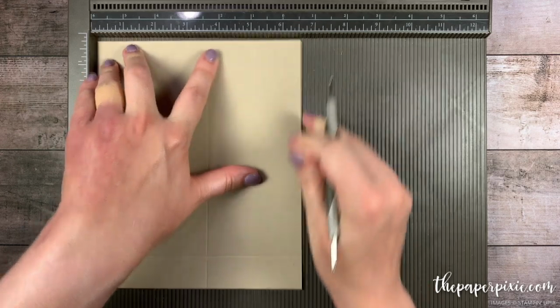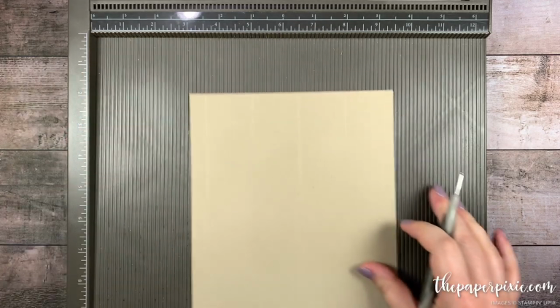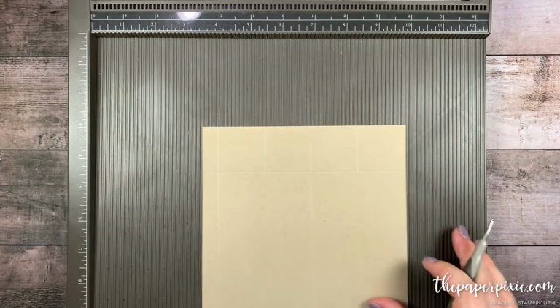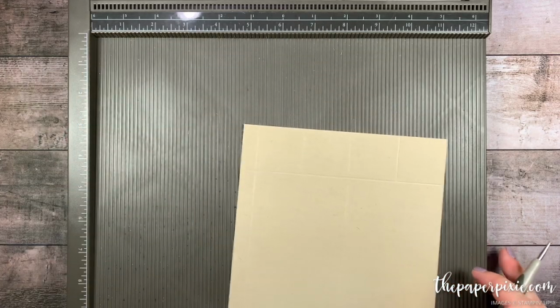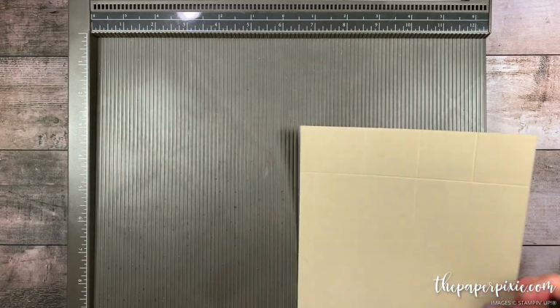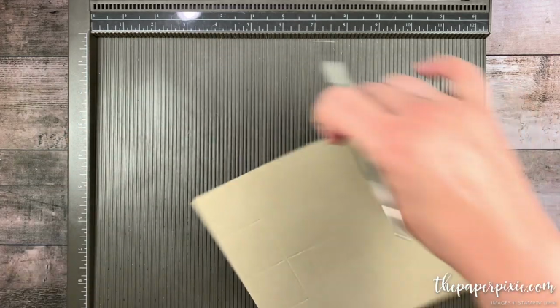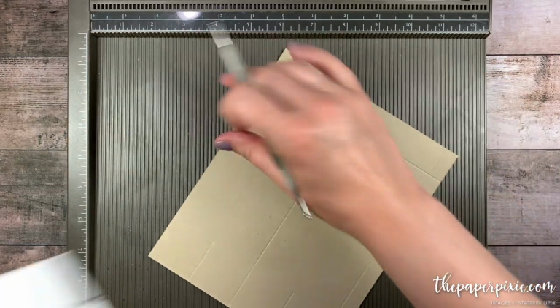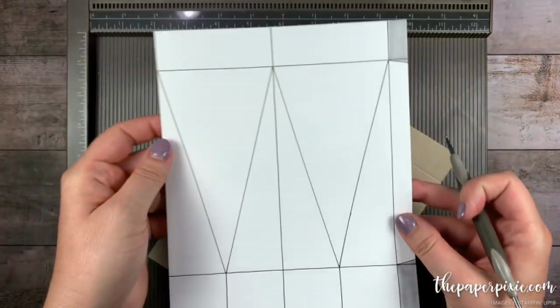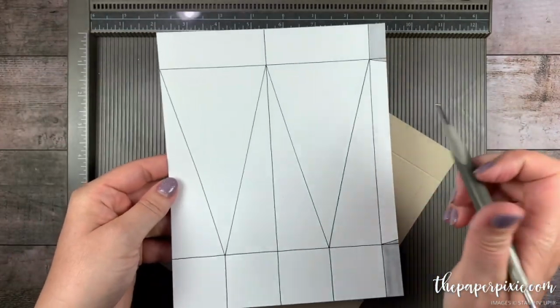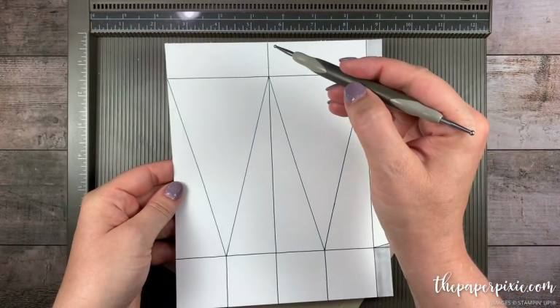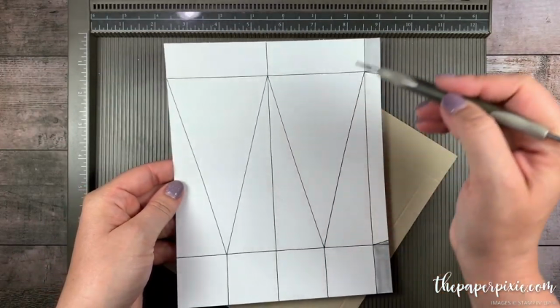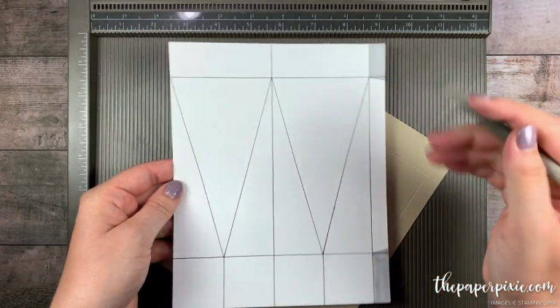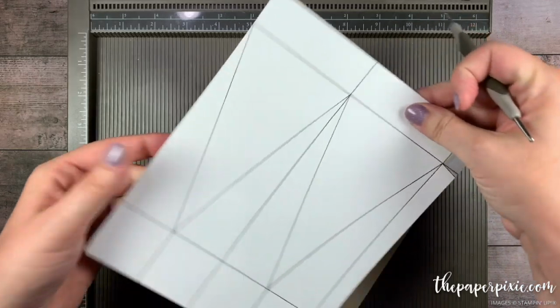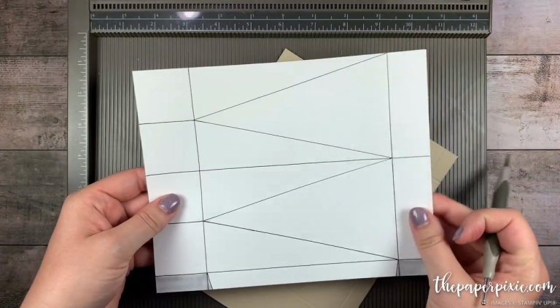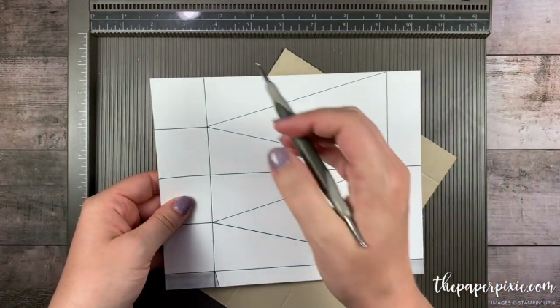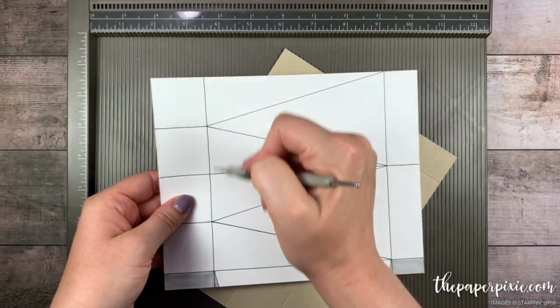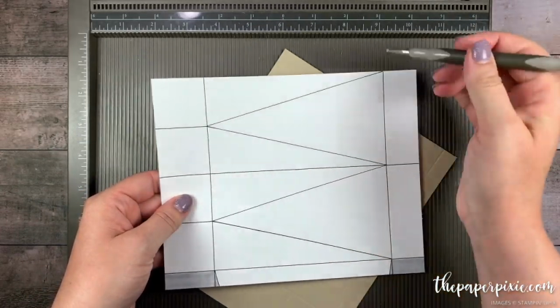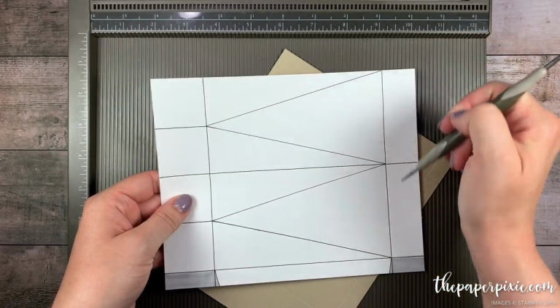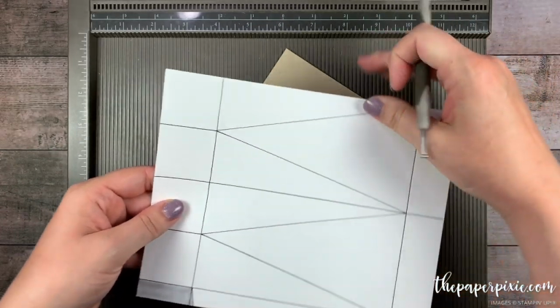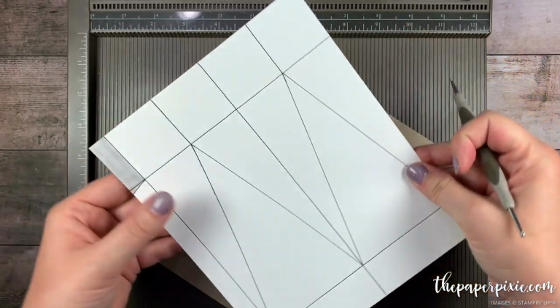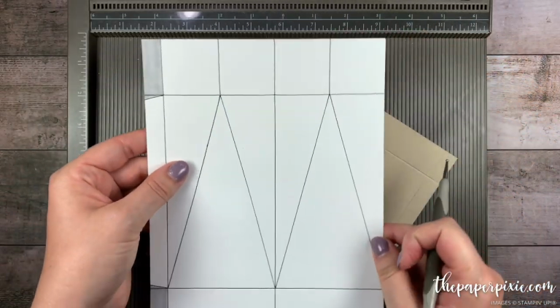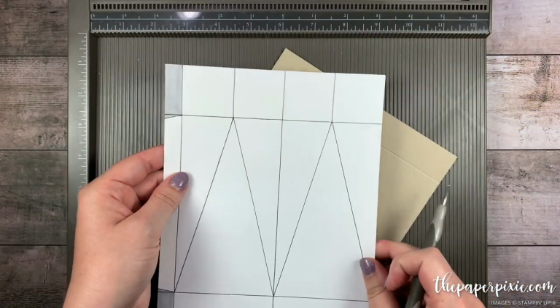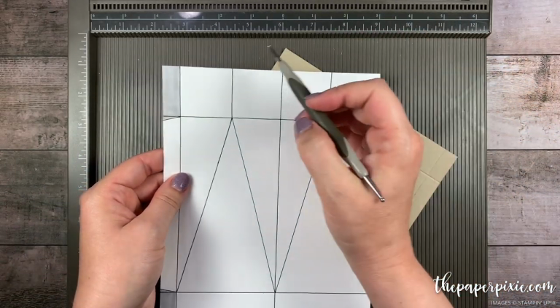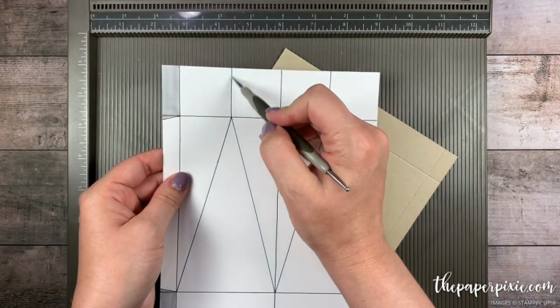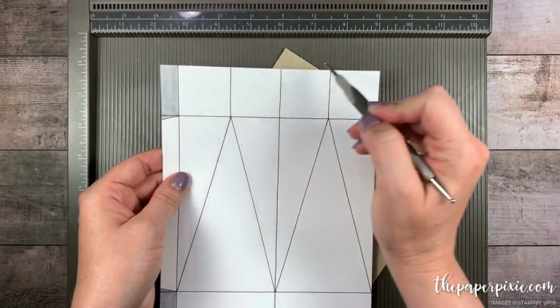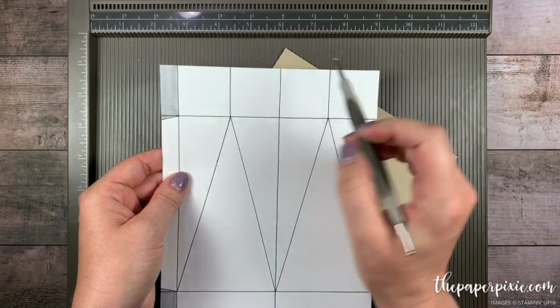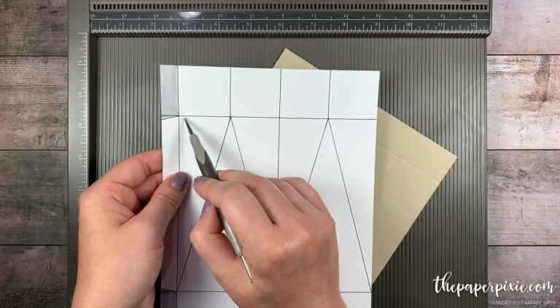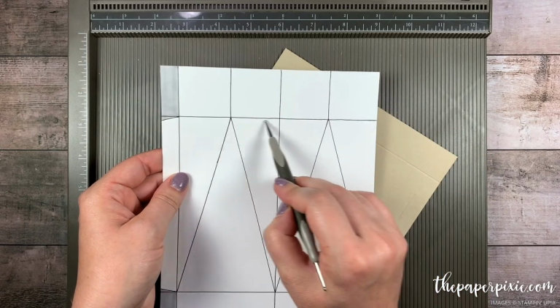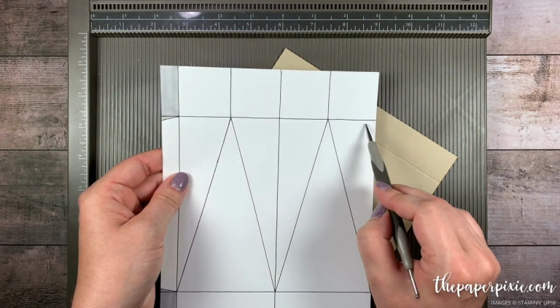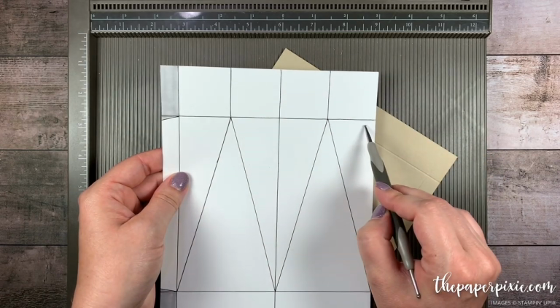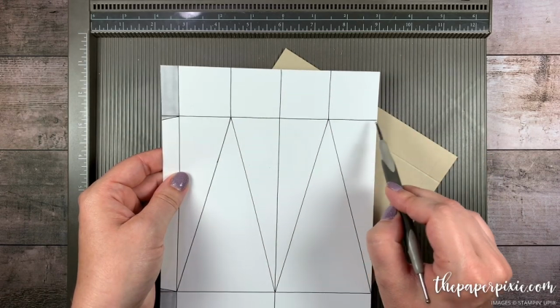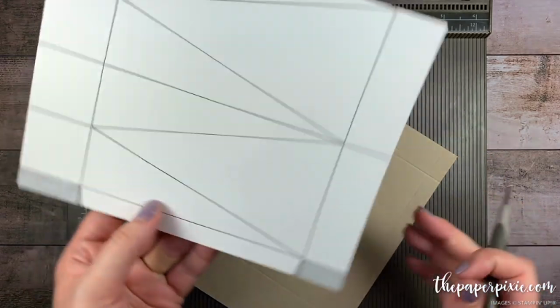Let me show you a quick template. So we did the 3 and 6, we rotated it and did 1.5 and 7, rotated it again and we did 2 and 5 but stopped at that first horizontal score line.